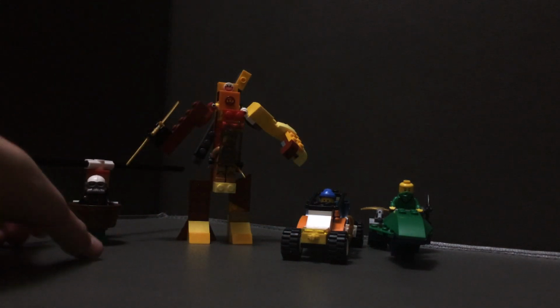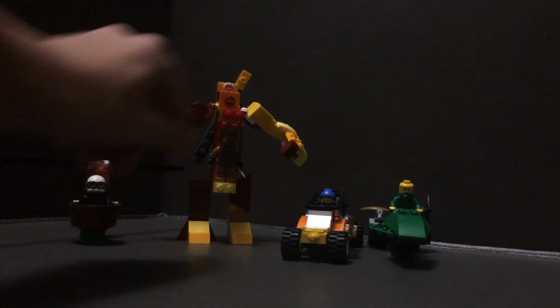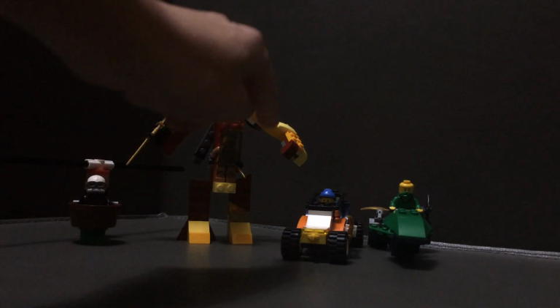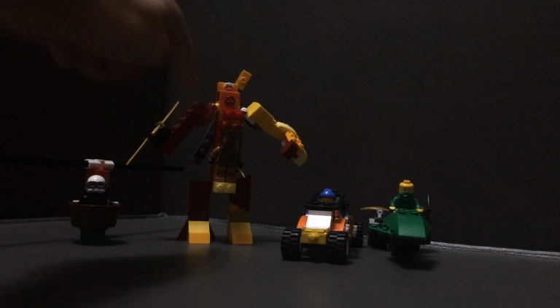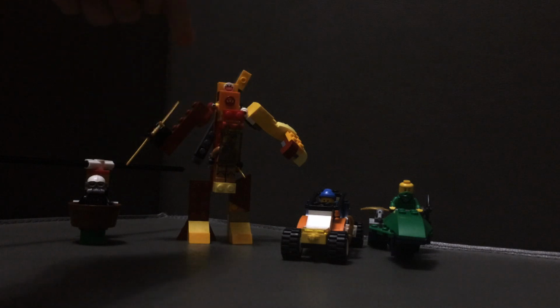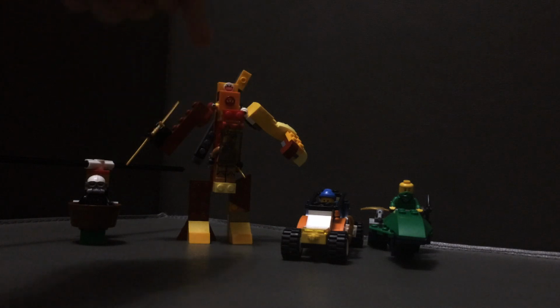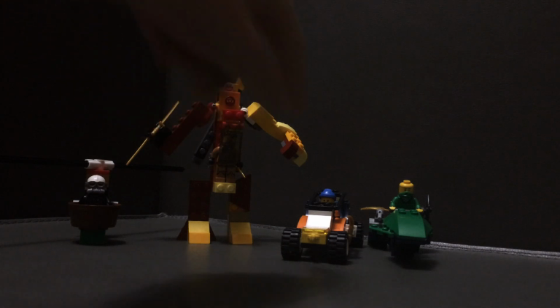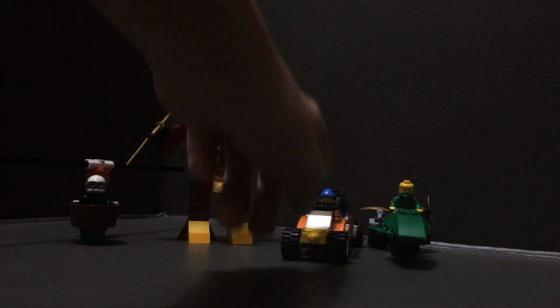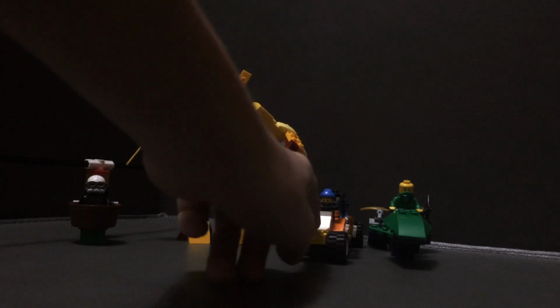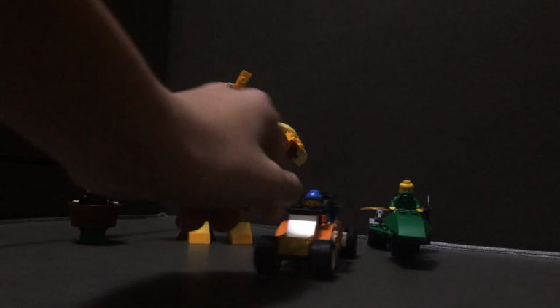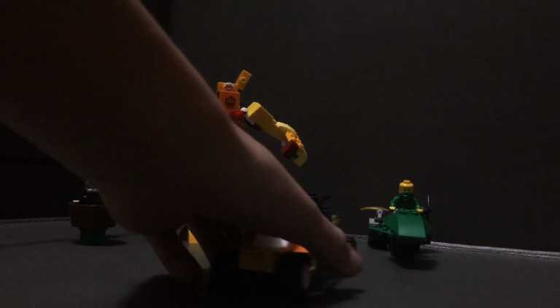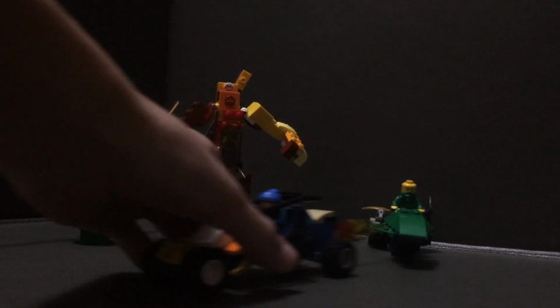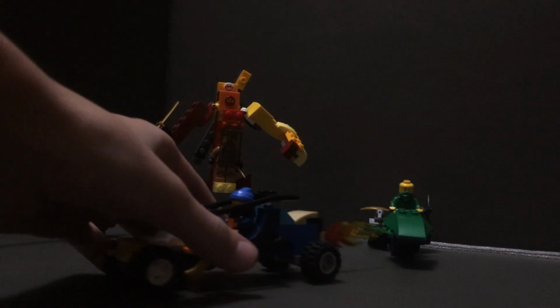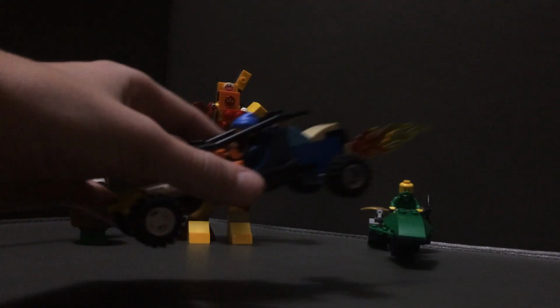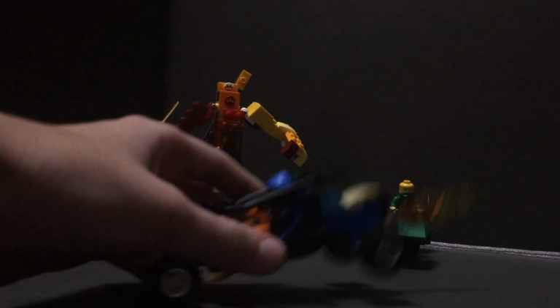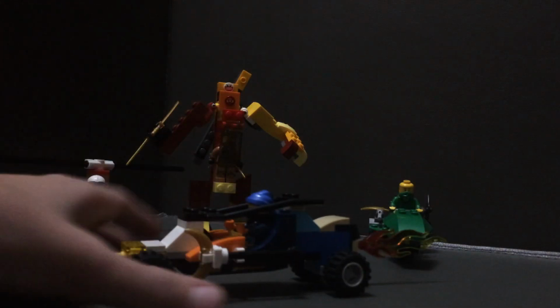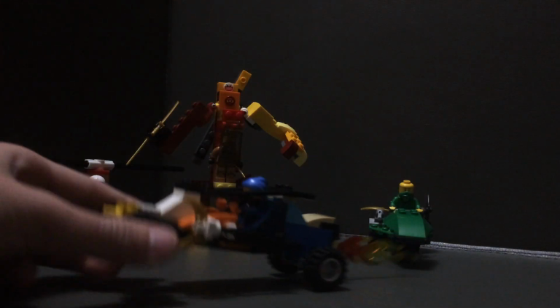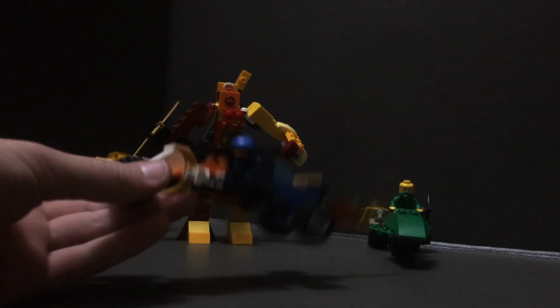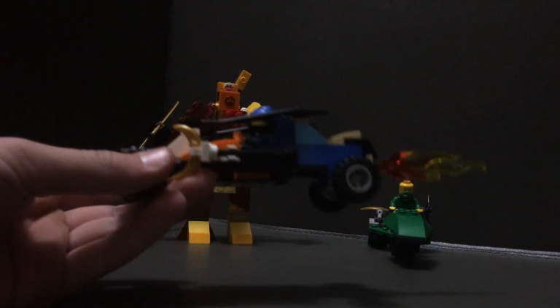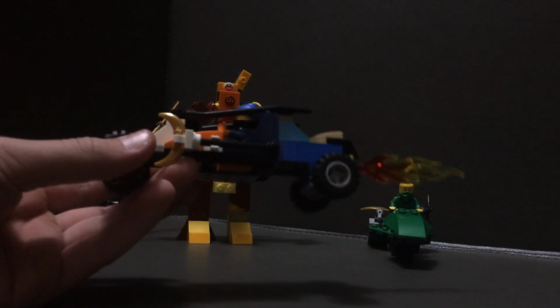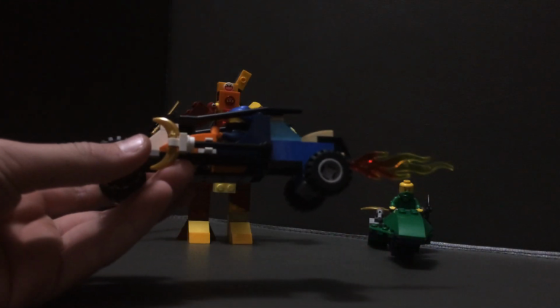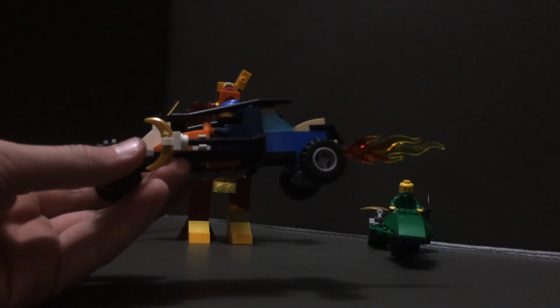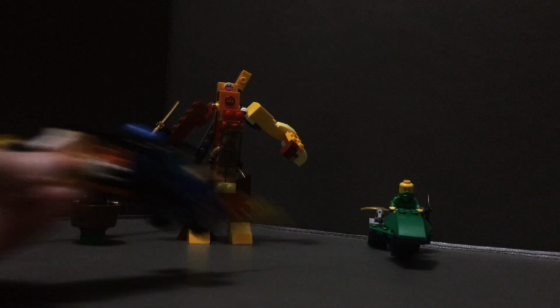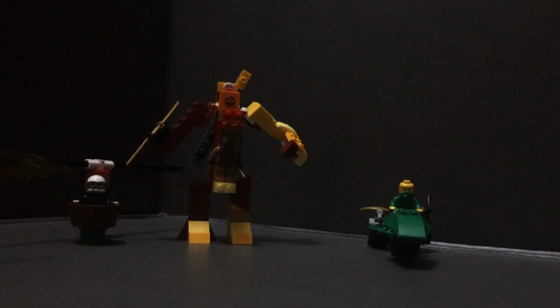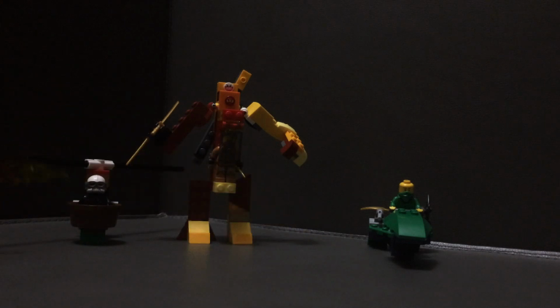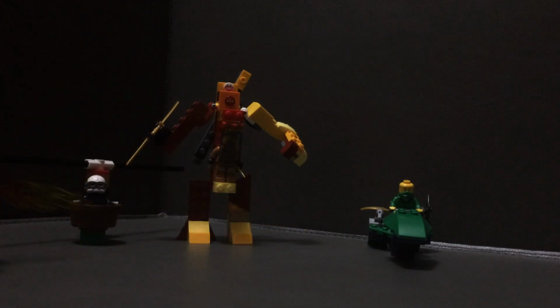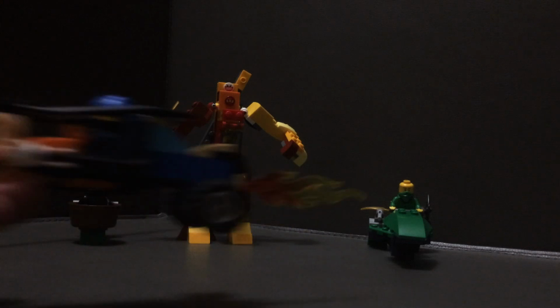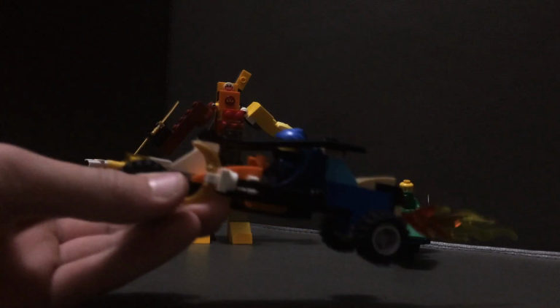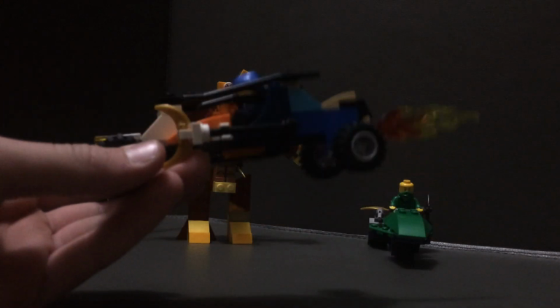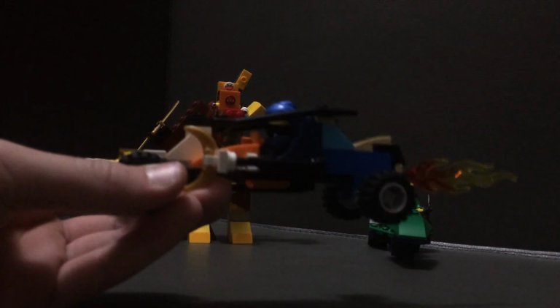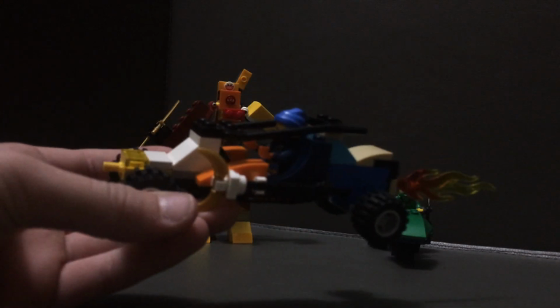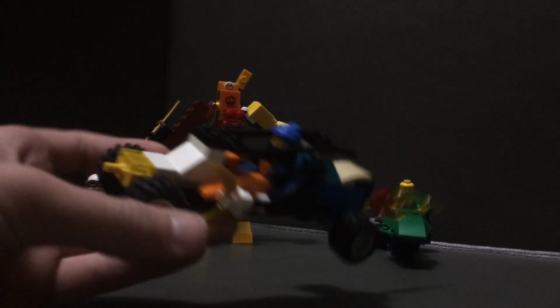I'm going to skip the mech because it's my favorite and I want to save the best for last. So let's move on to the blue ninja car. And yeah, this was the black ninja, if you didn't notice.